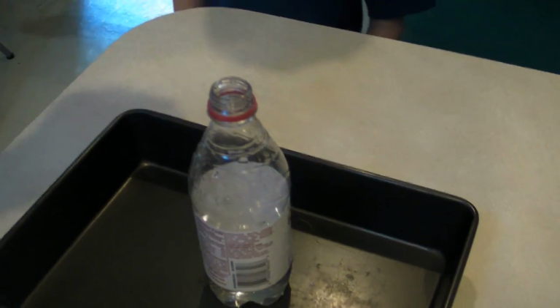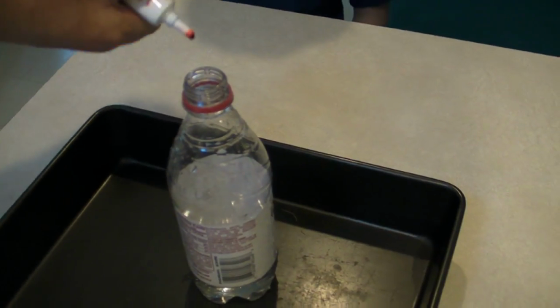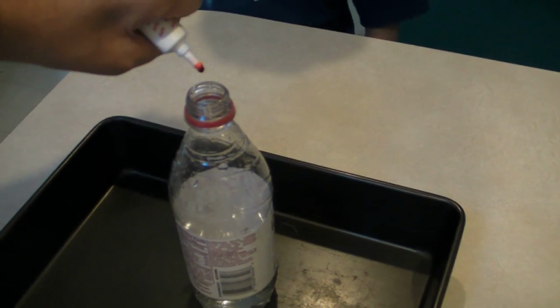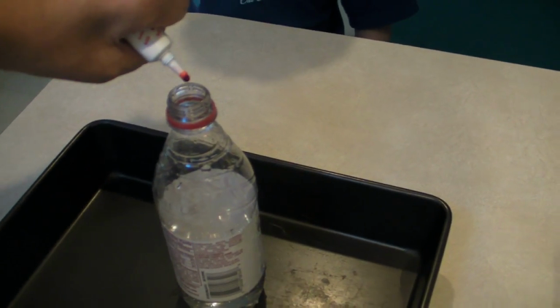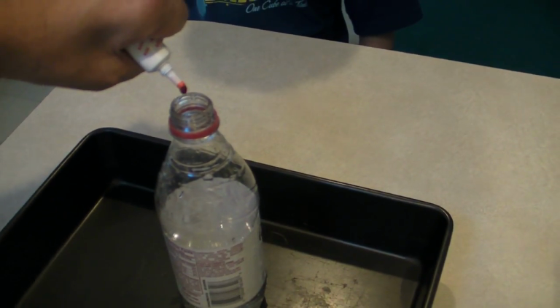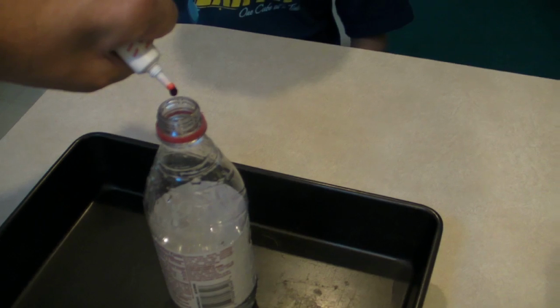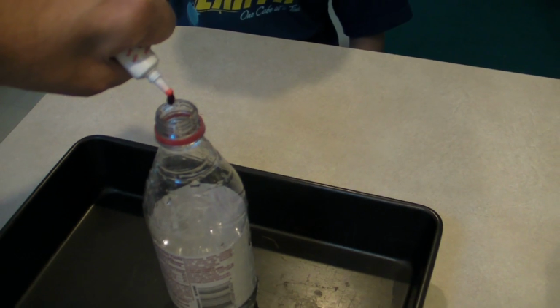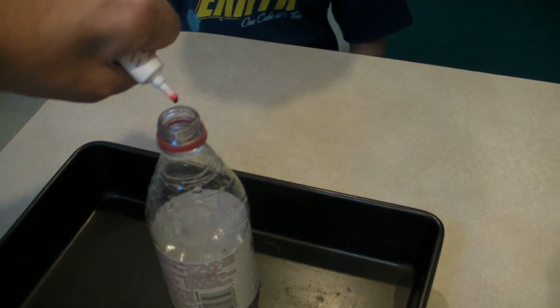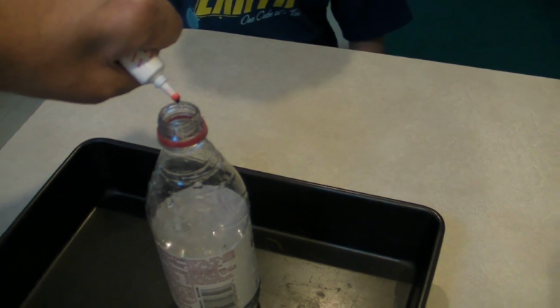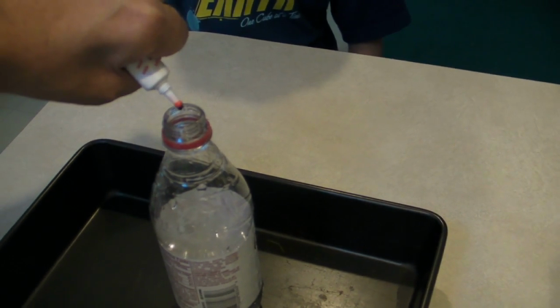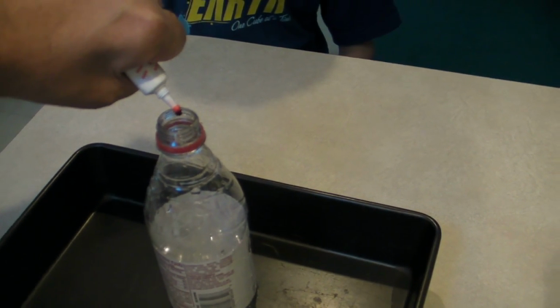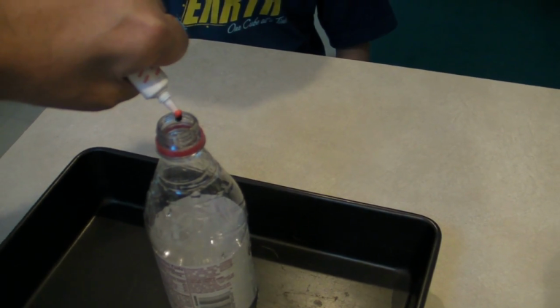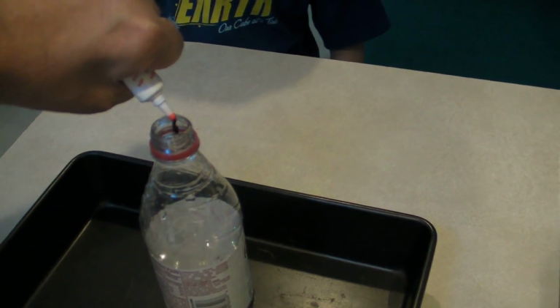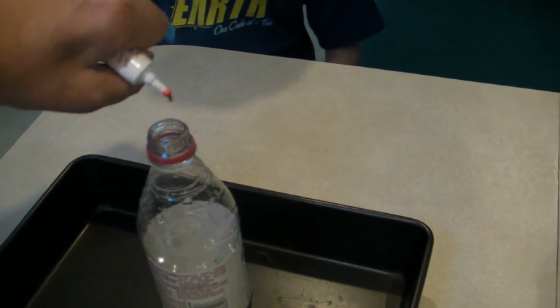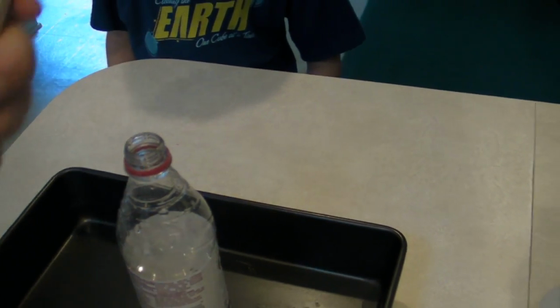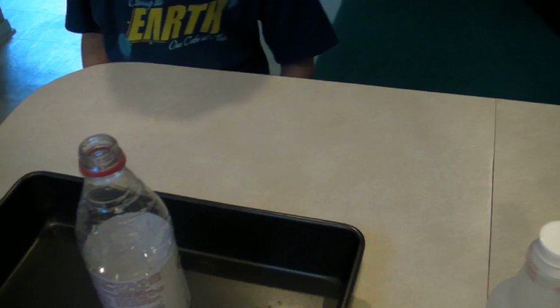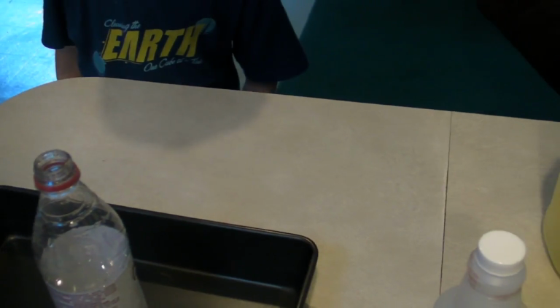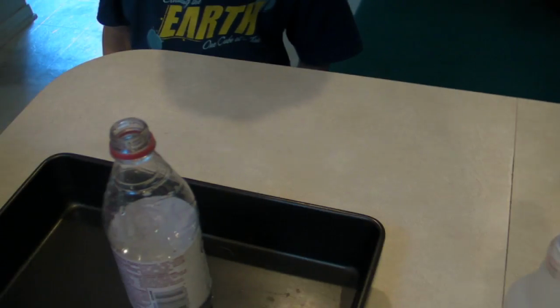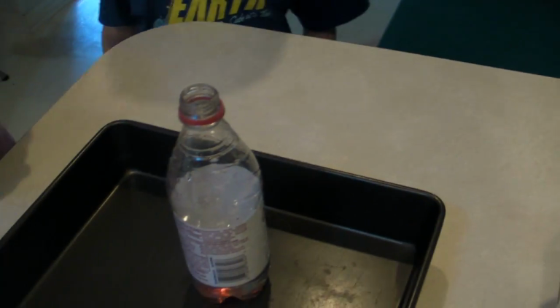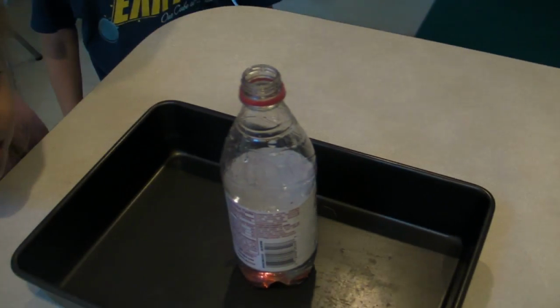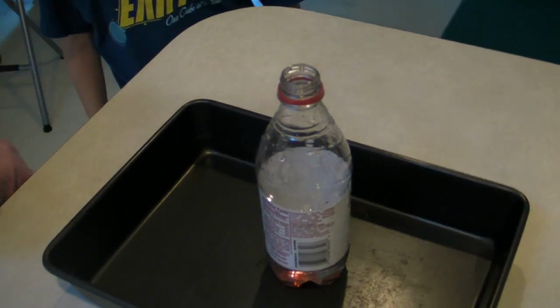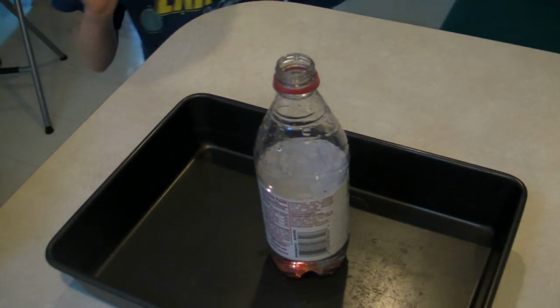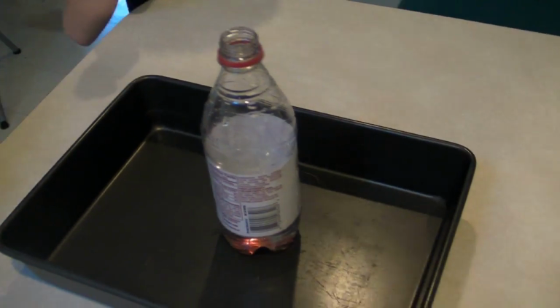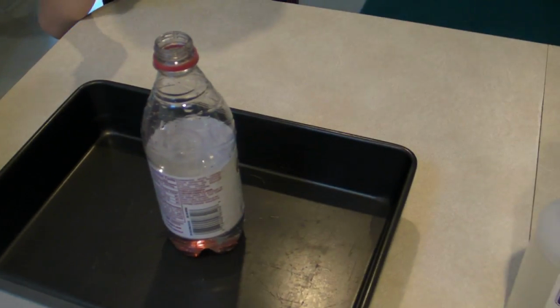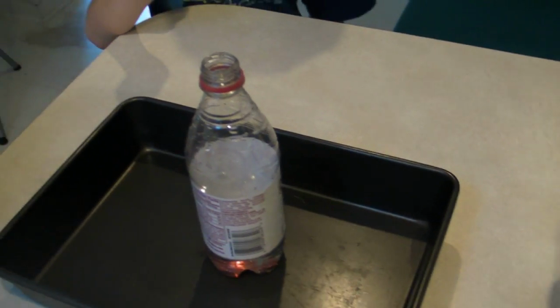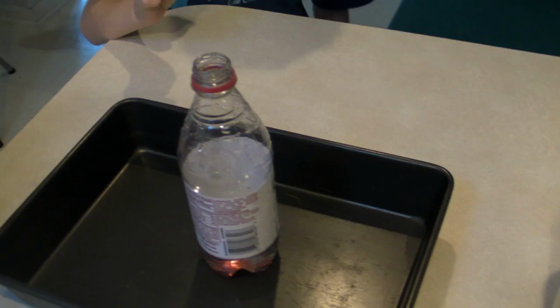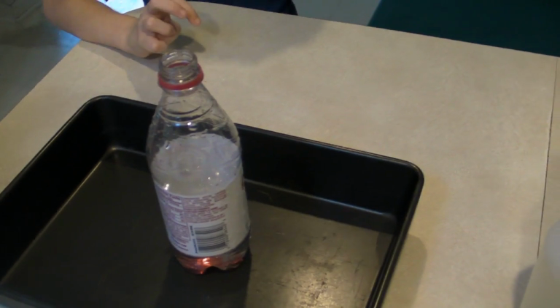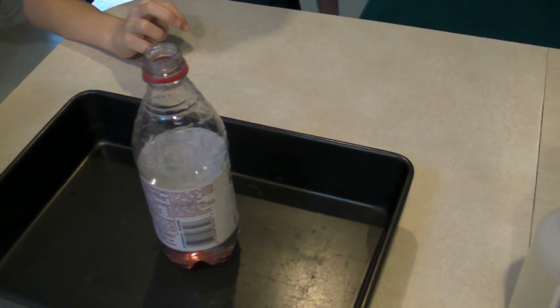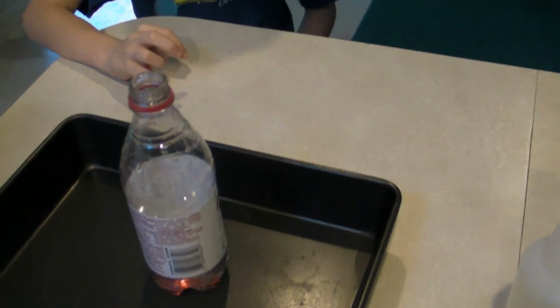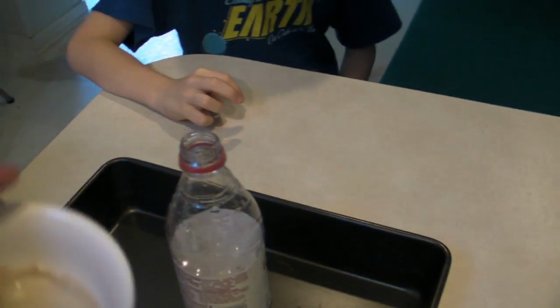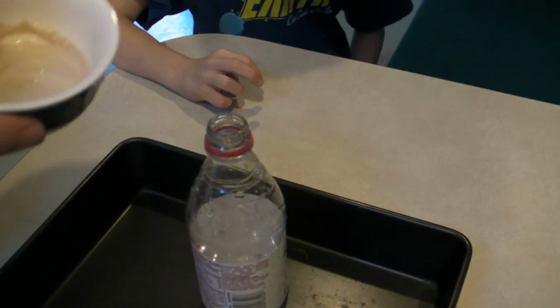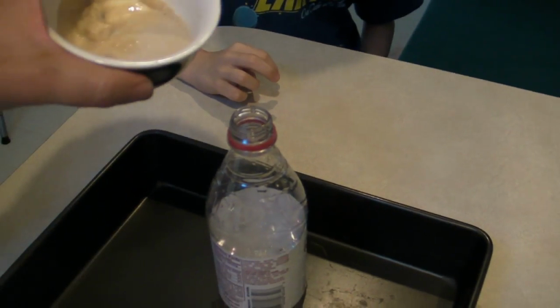Now we'll drop in a couple of drops of food coloring. One. Two drops. Okay, let's try one more. And now the final — a little bit of the yeast solution.